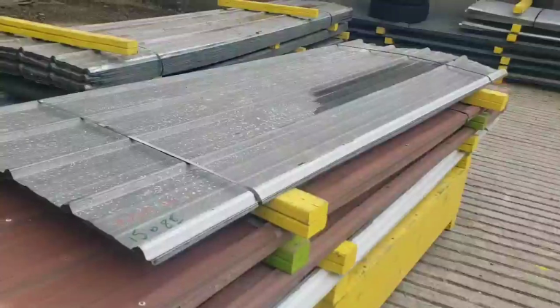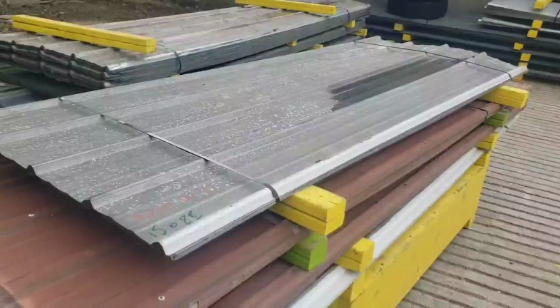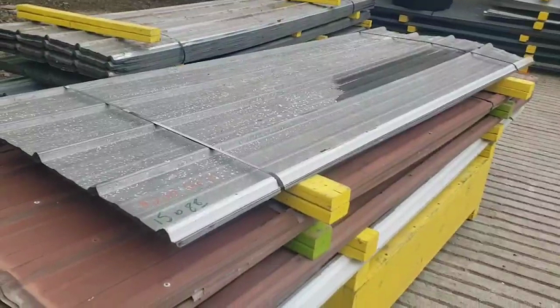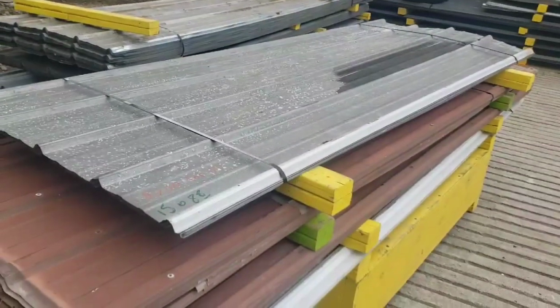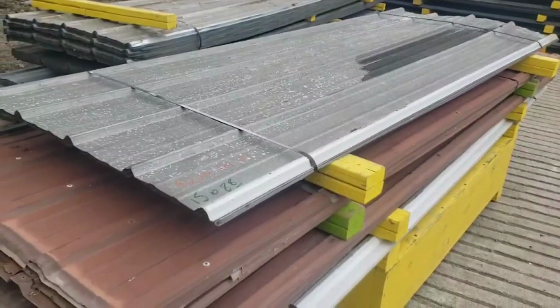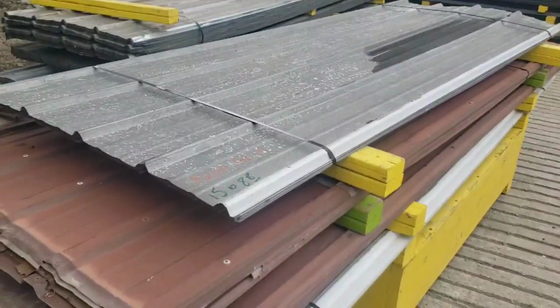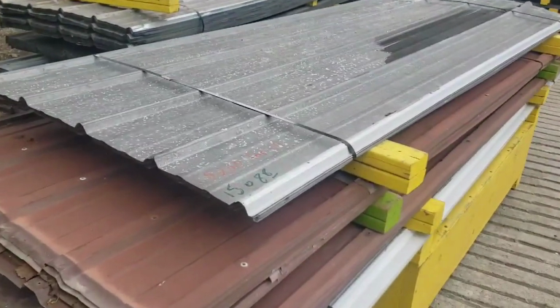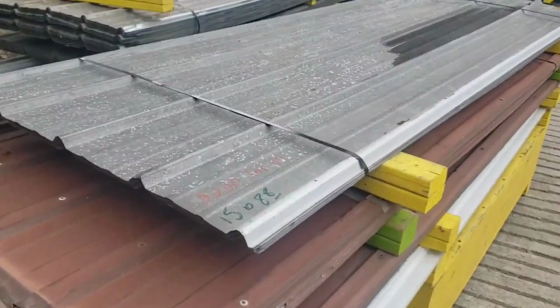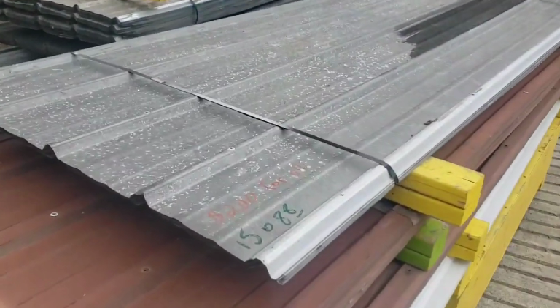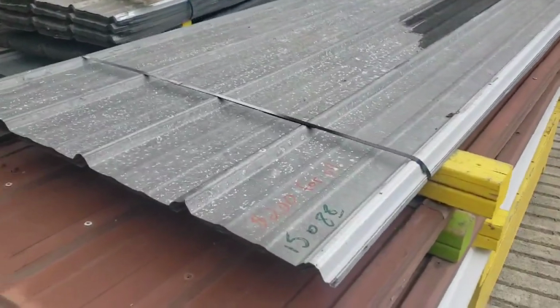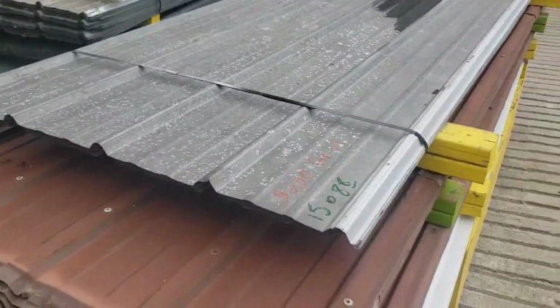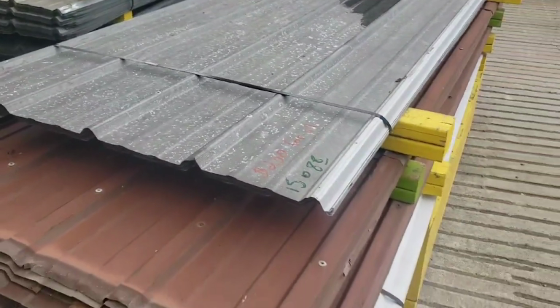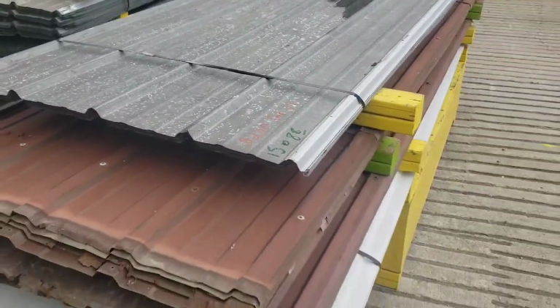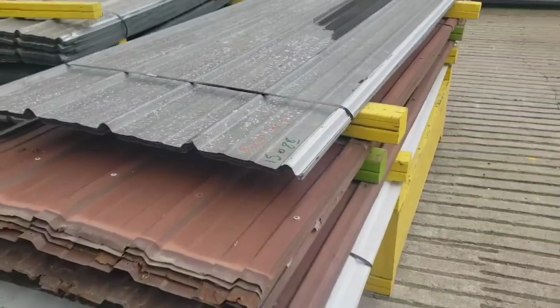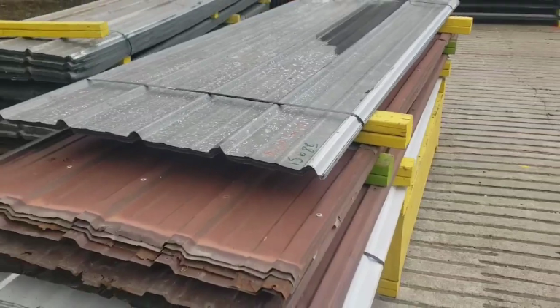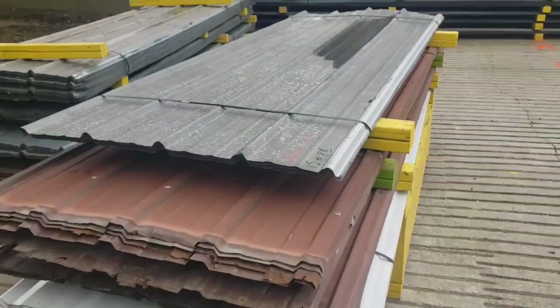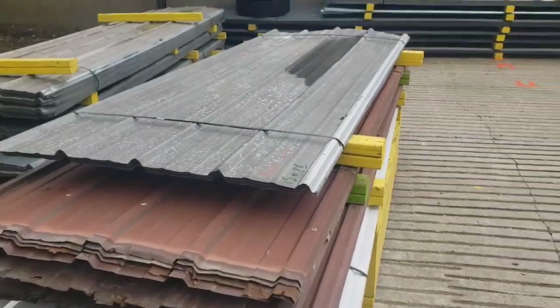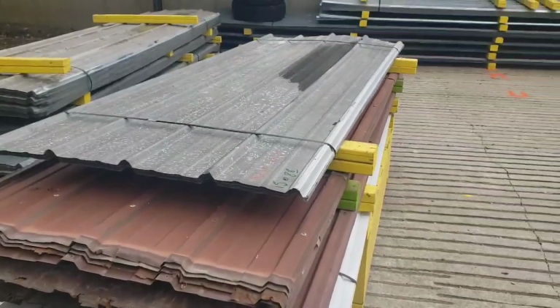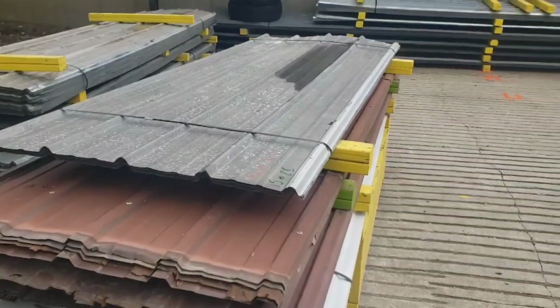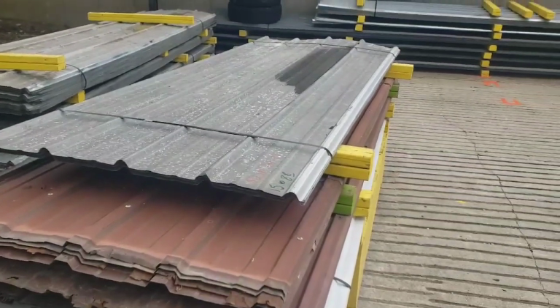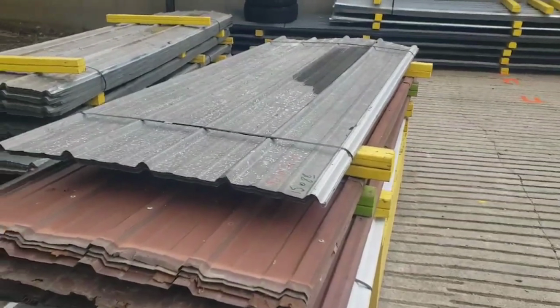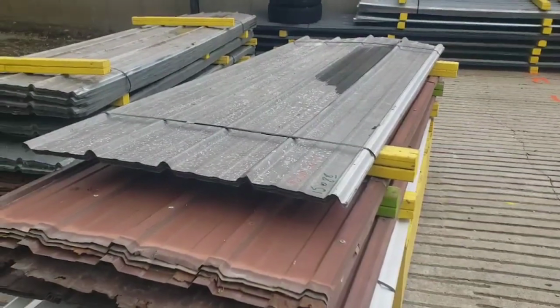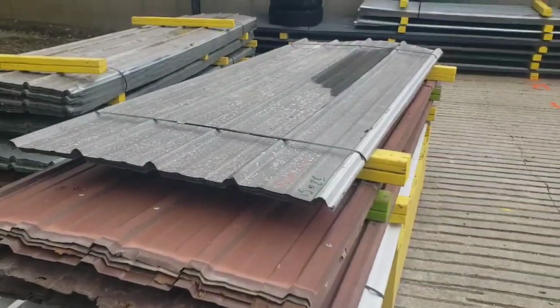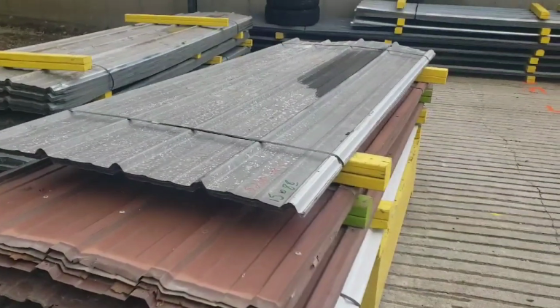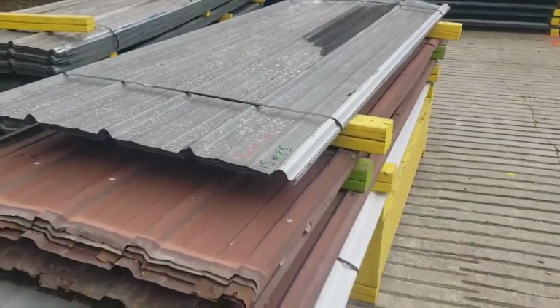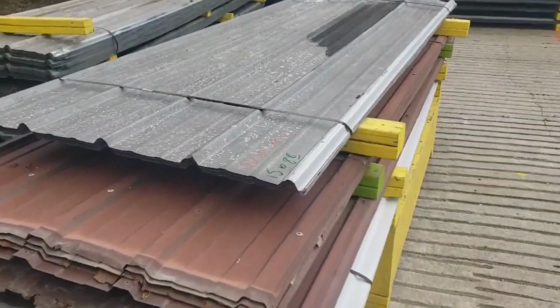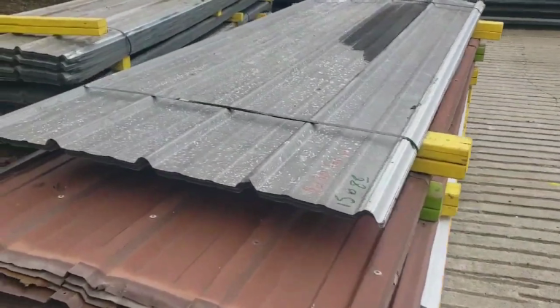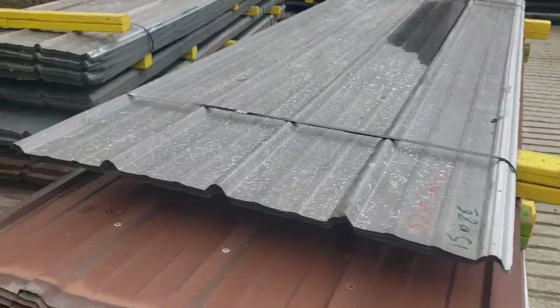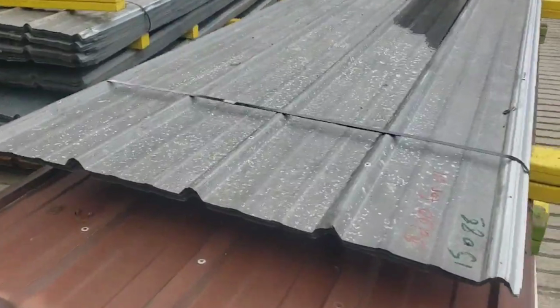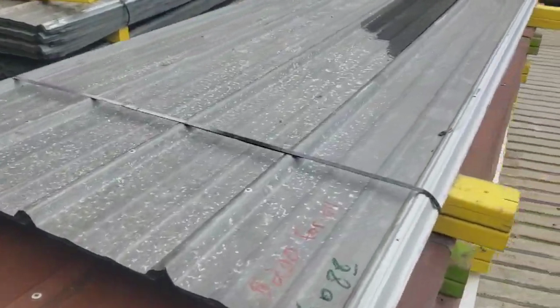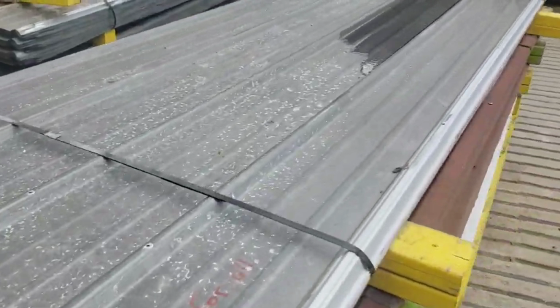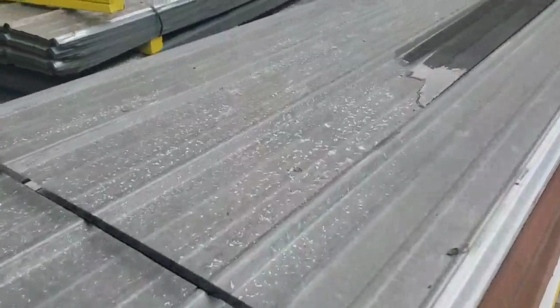Here I have 15 sheets at 8 feet 8 inches long, used galvanized metal roofing. These sheets all cover 36 inches across the width.